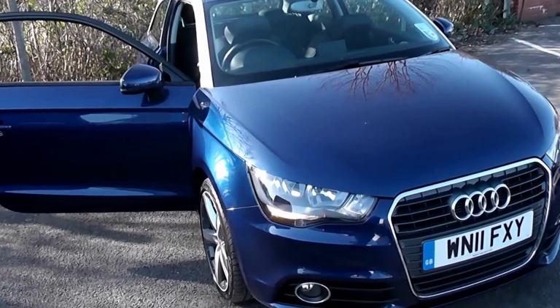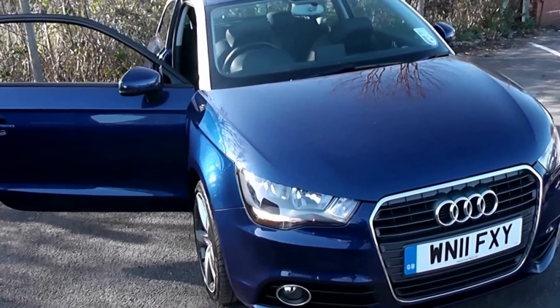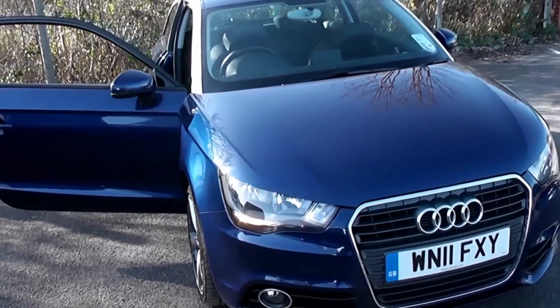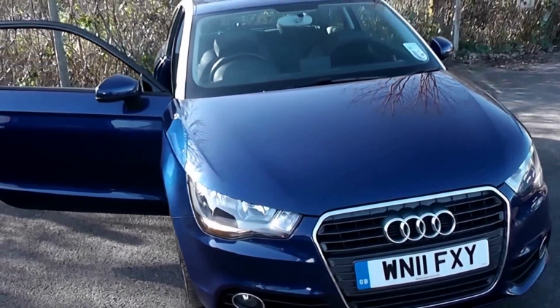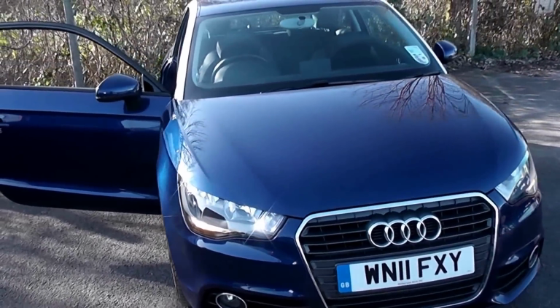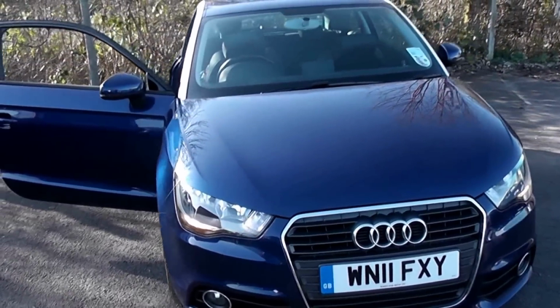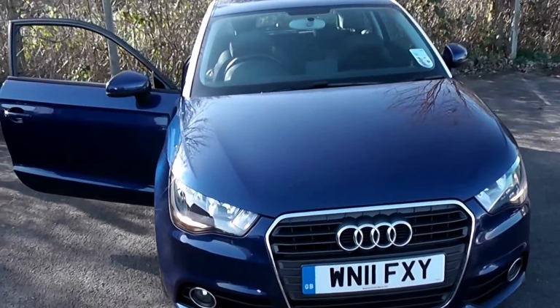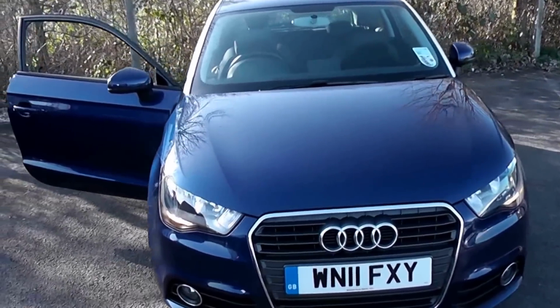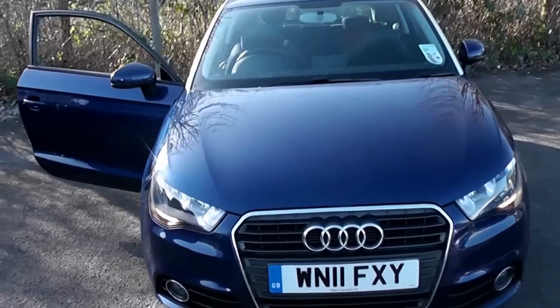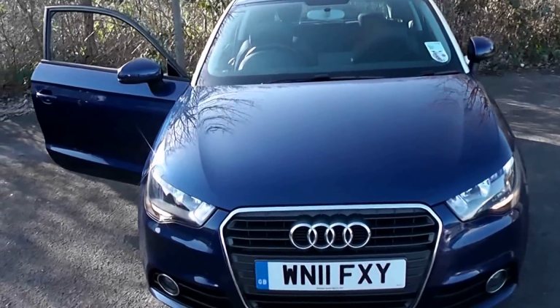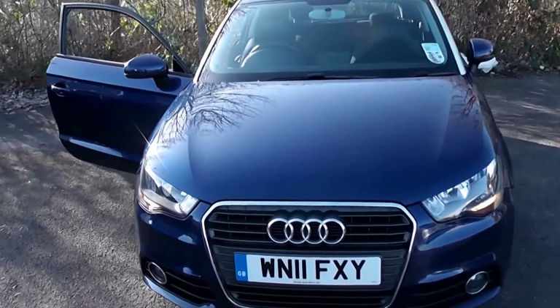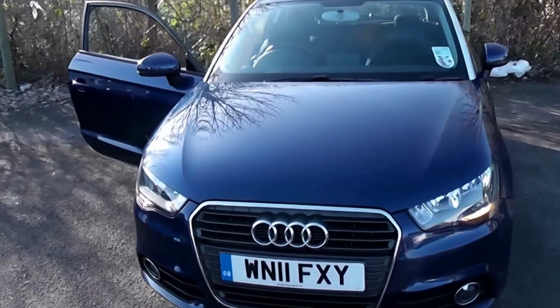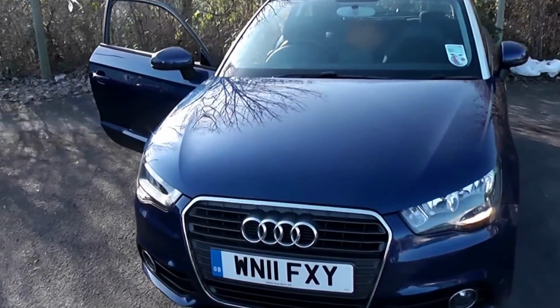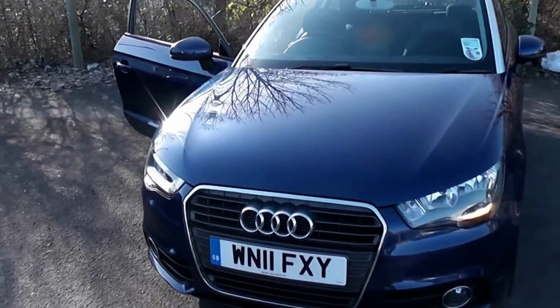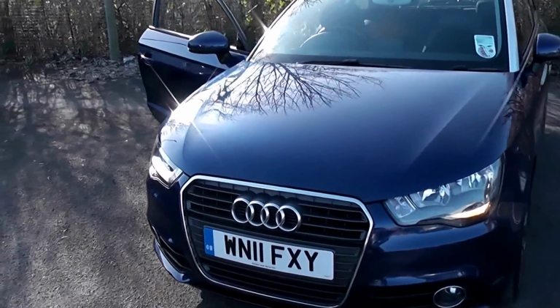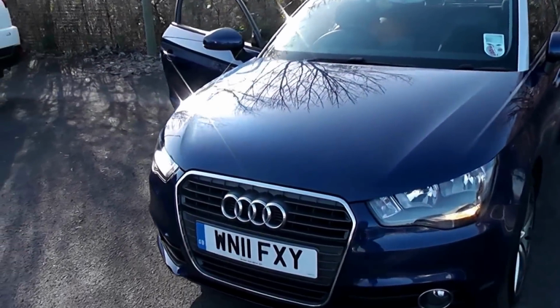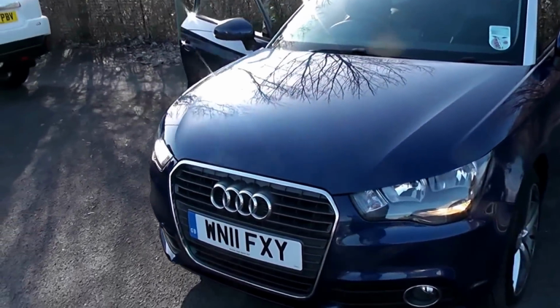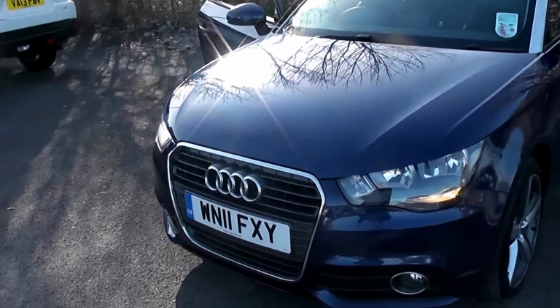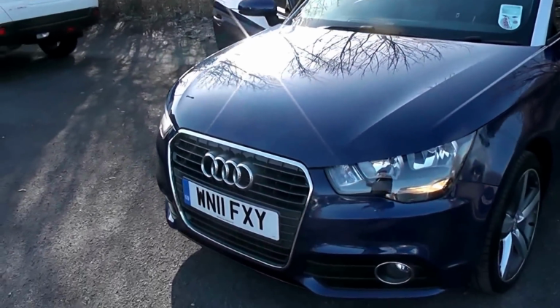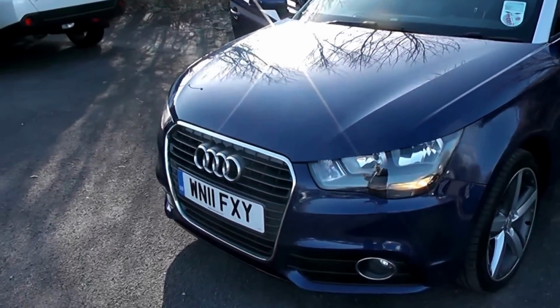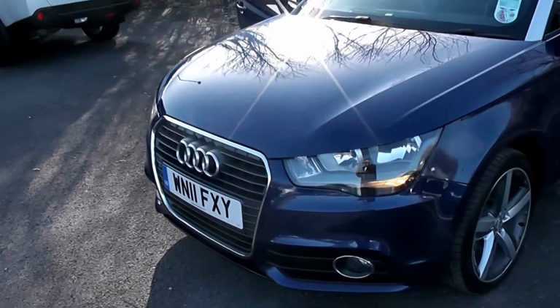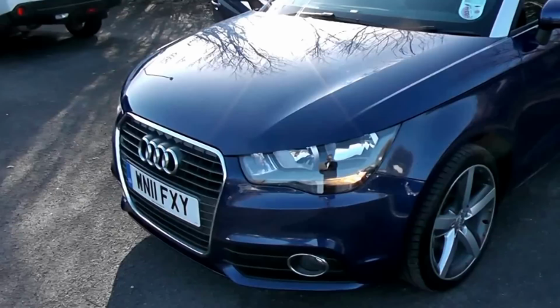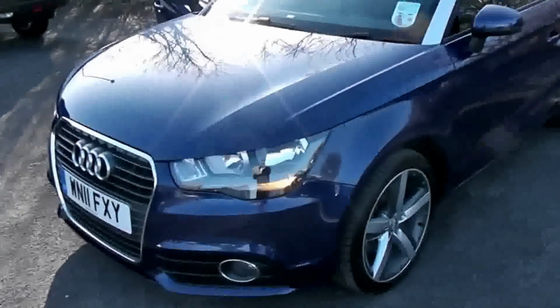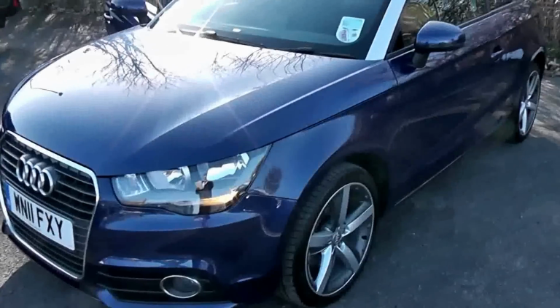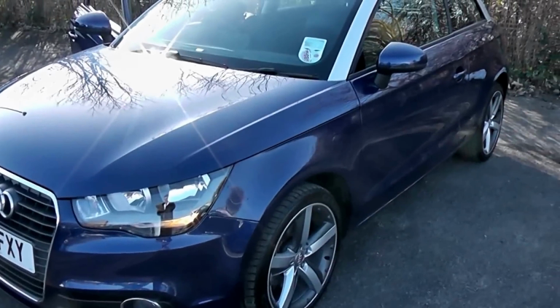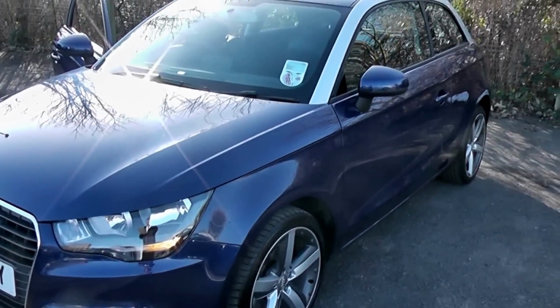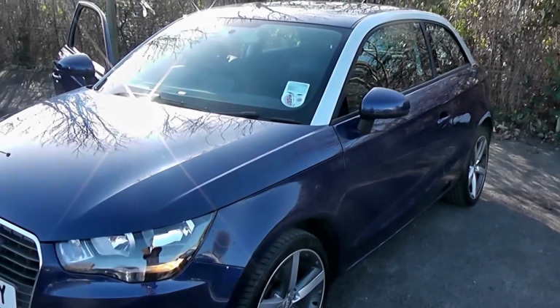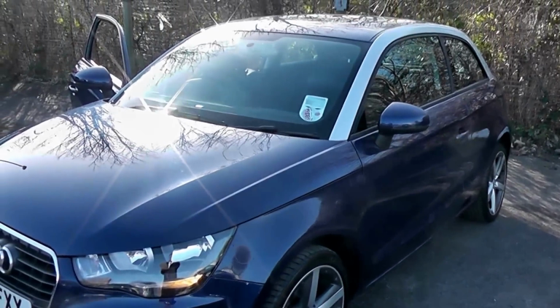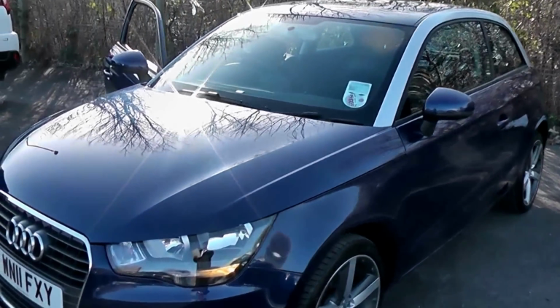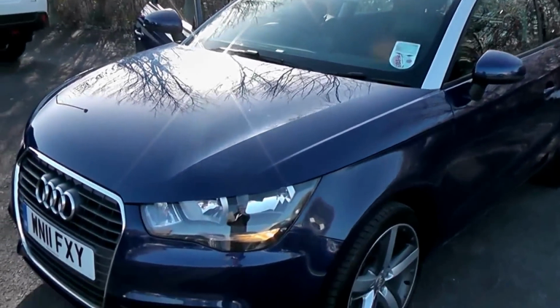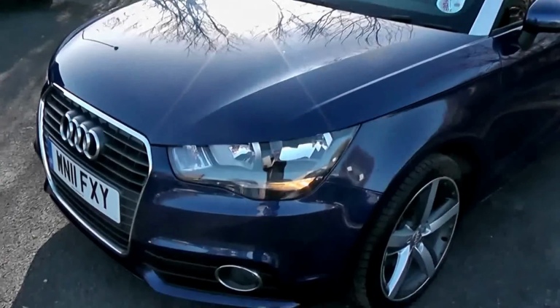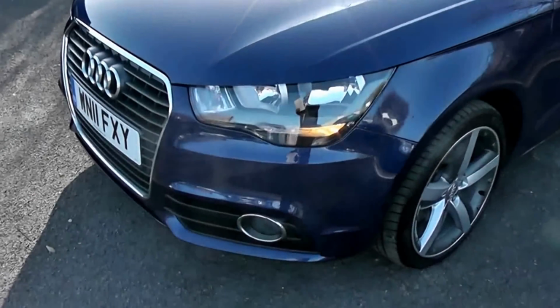This vehicle, because of its low emissions, is in tax band B, which equates to only £20 of road tax per year. It's insurance group number 14 and has a combined fuel consumption of around 74 miles per gallon, so it's very cheap and economical to run.